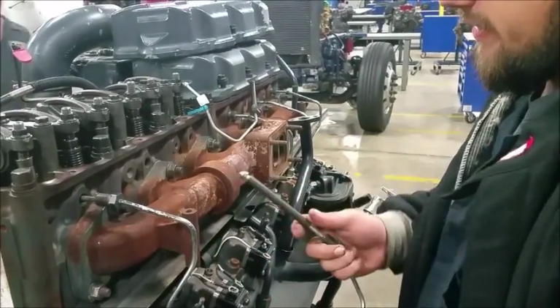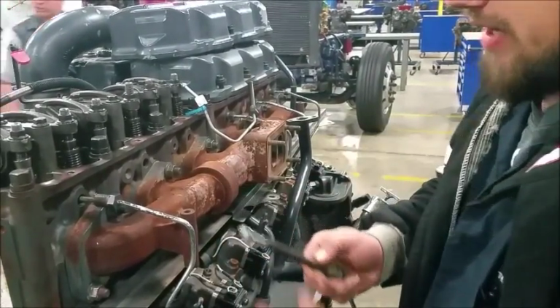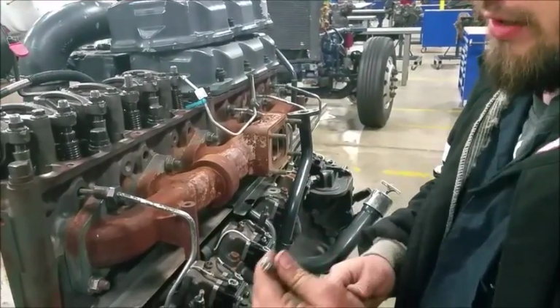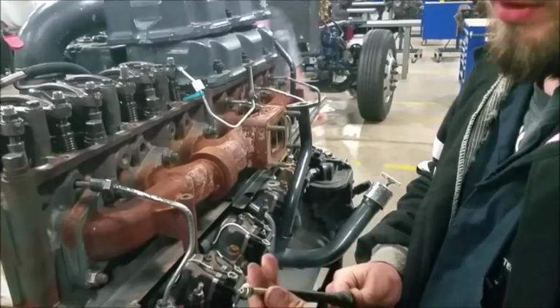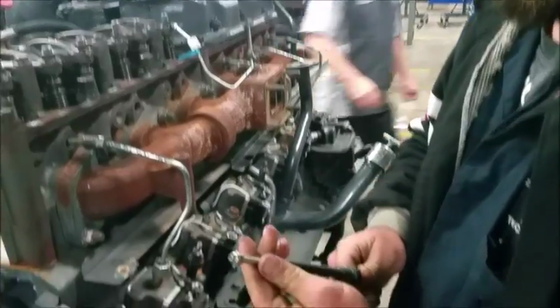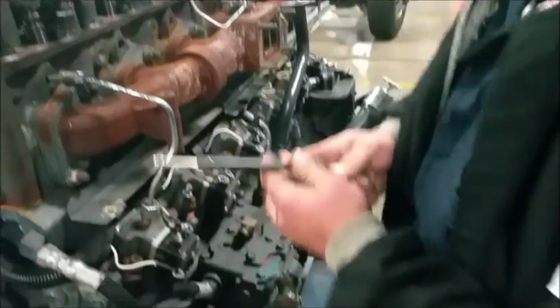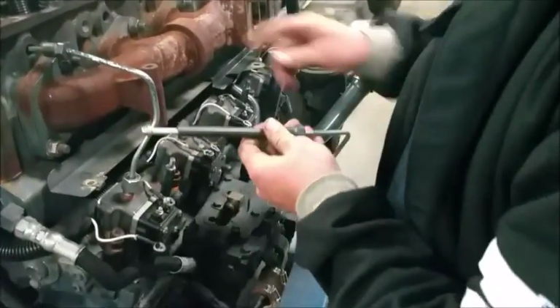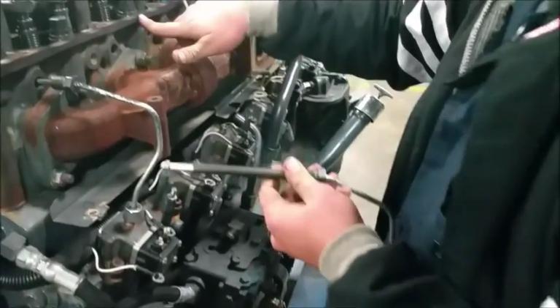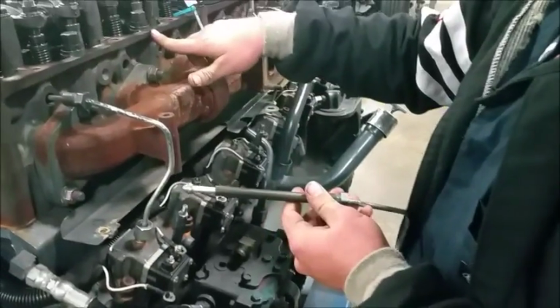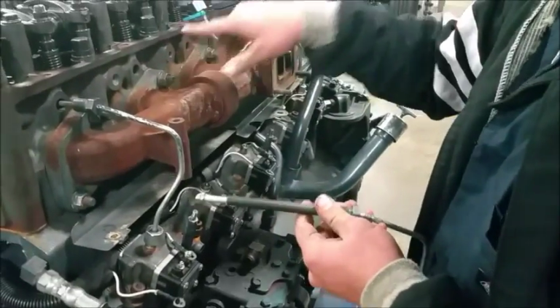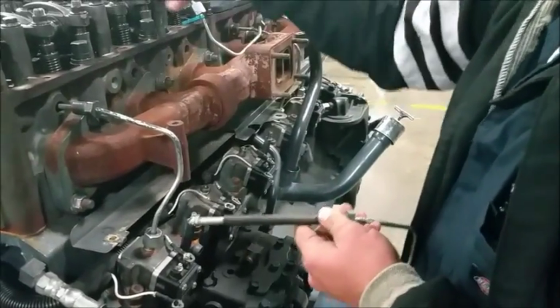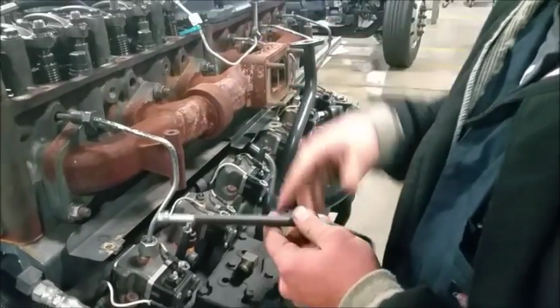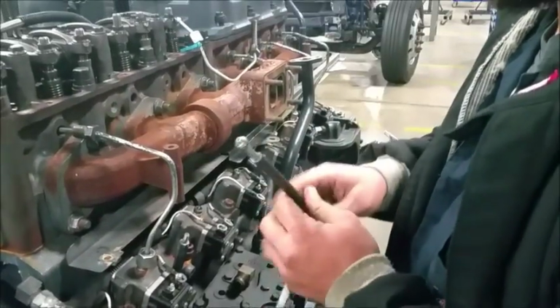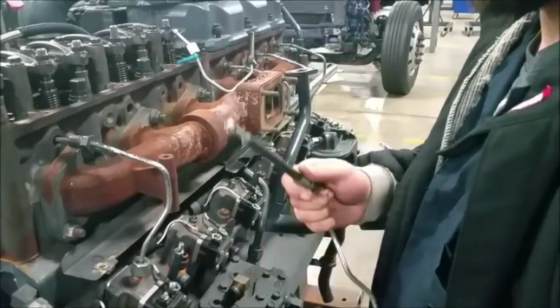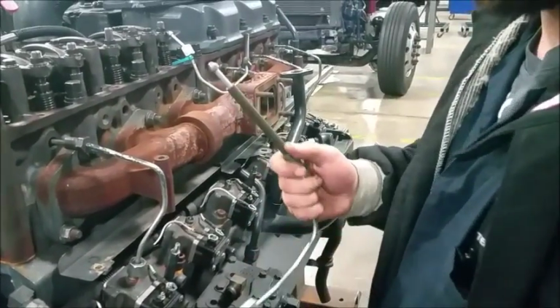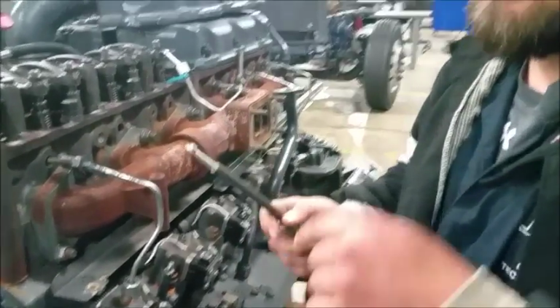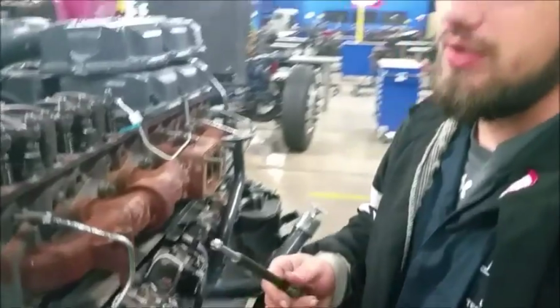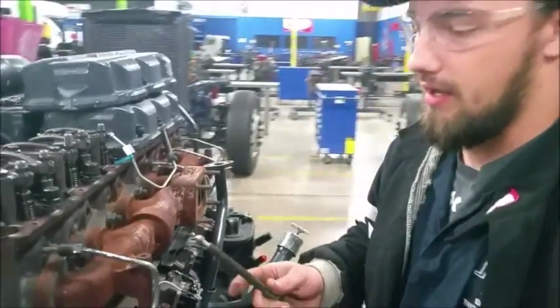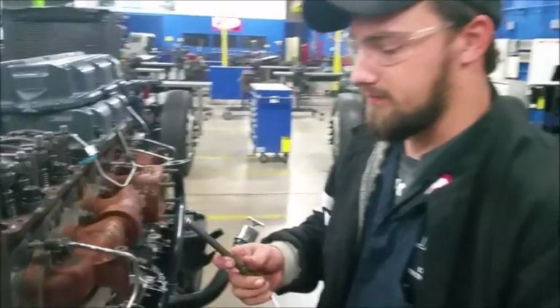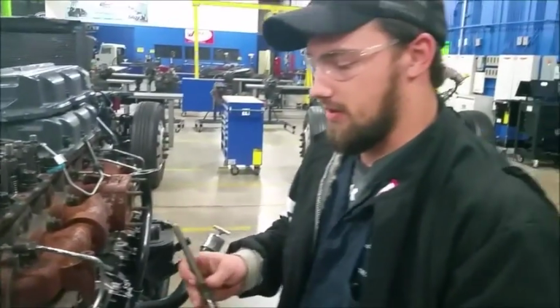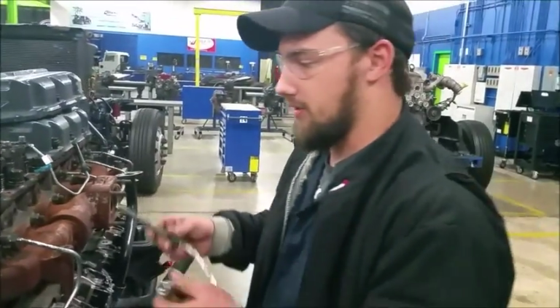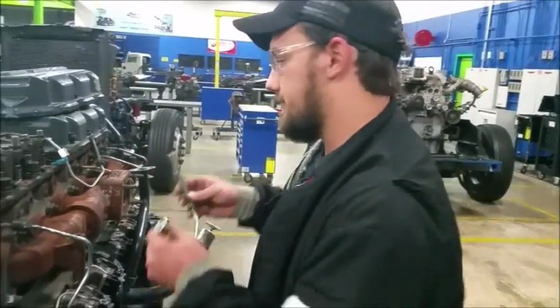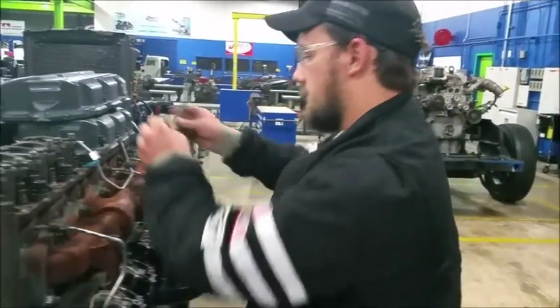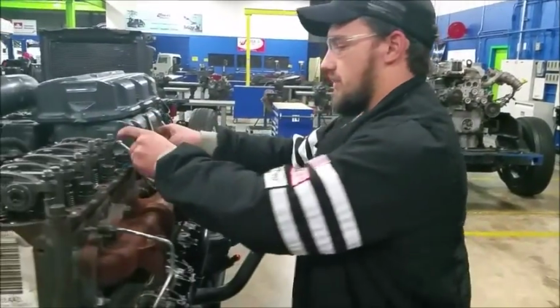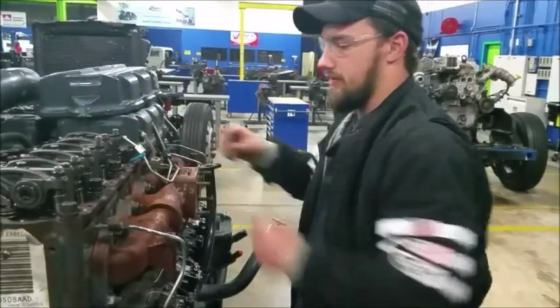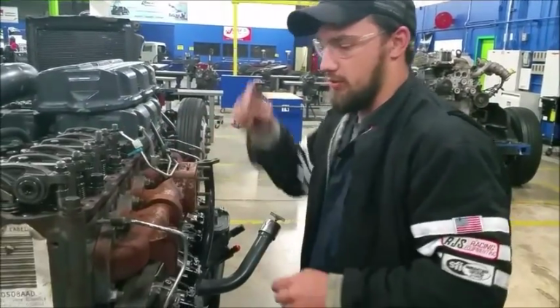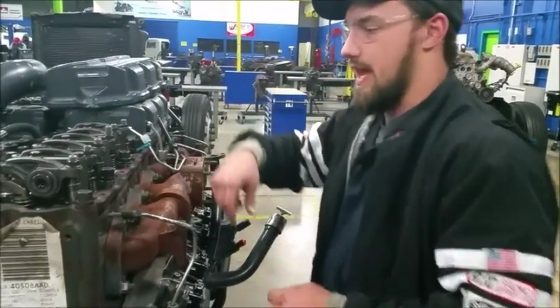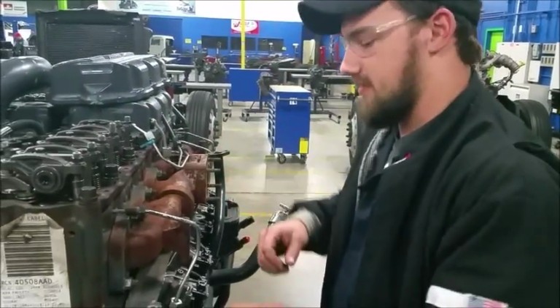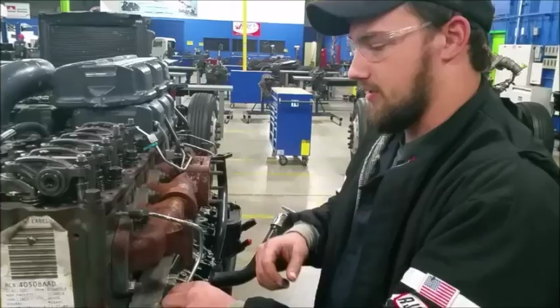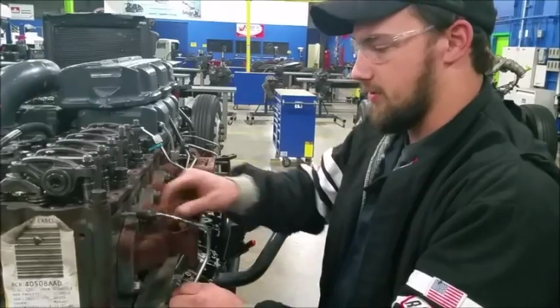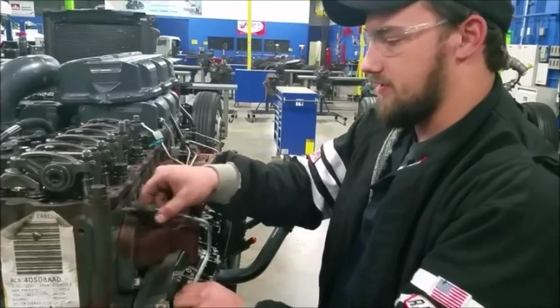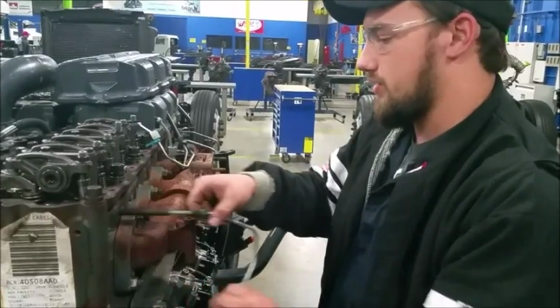These right here are your fuel nozzles. They go right through the head to your fuel nozzle that connects to your cylinder, so it pushes gas inside the cylinder to cause combustion.